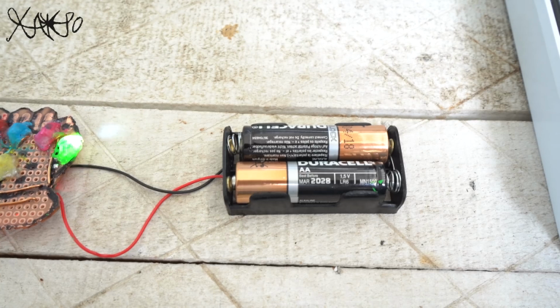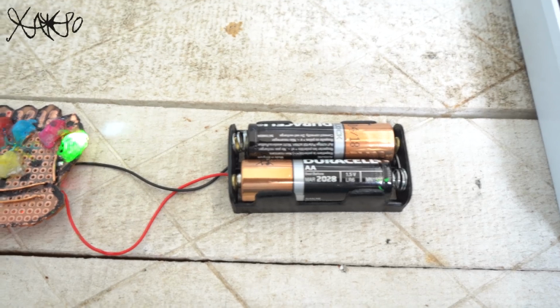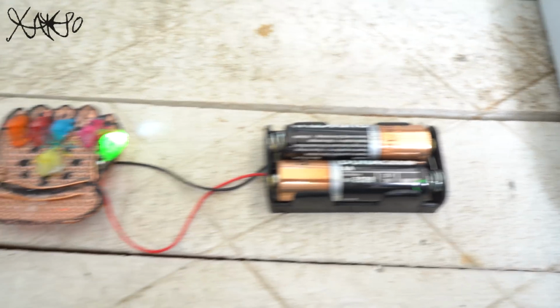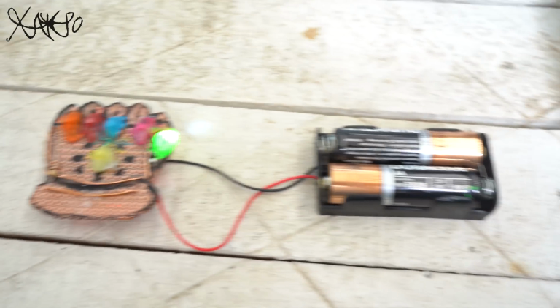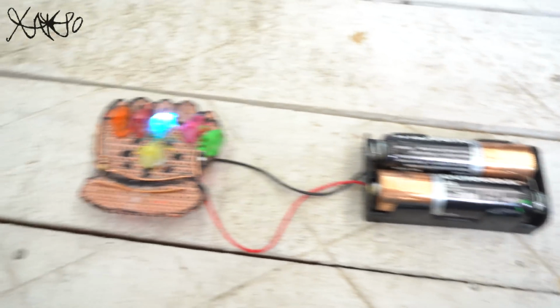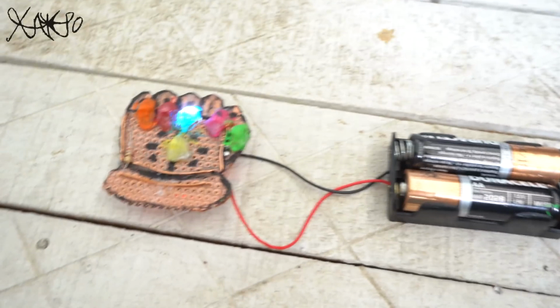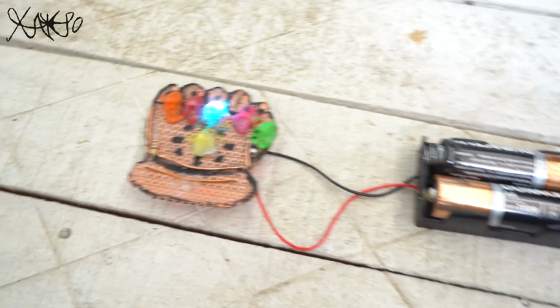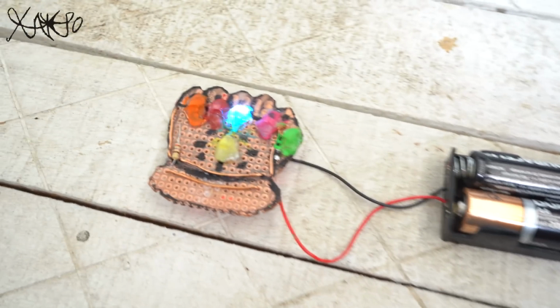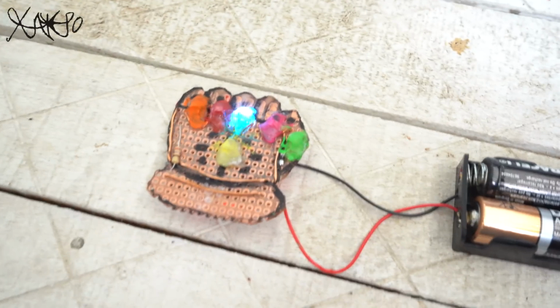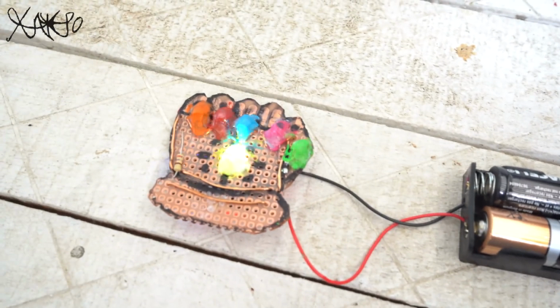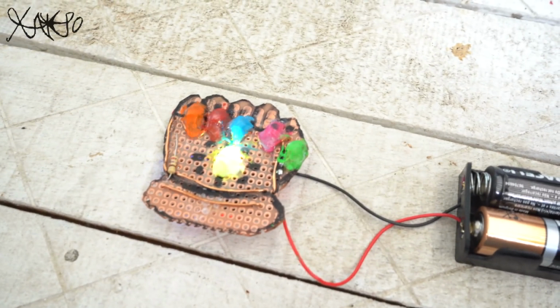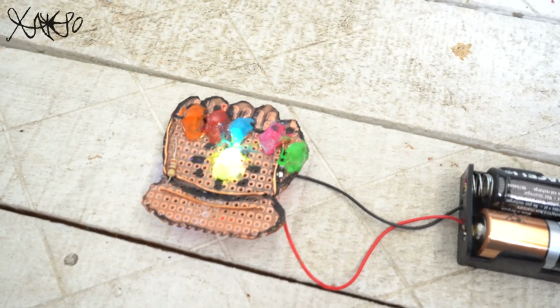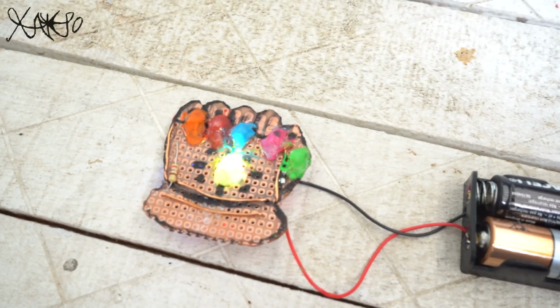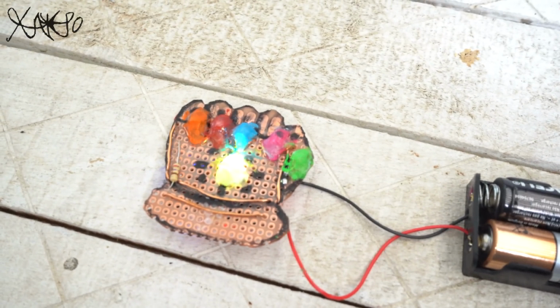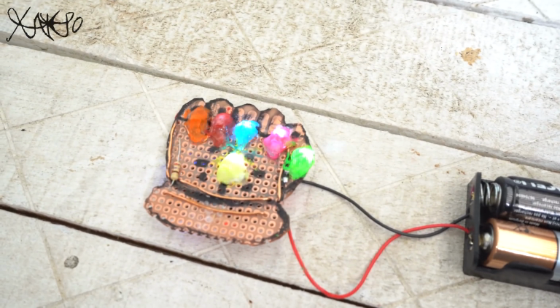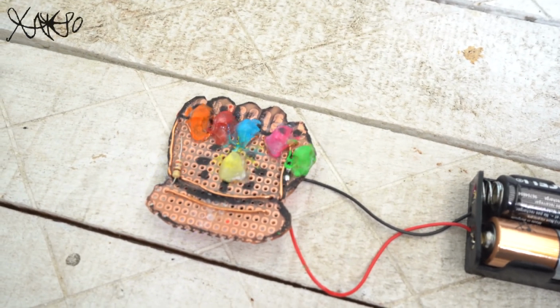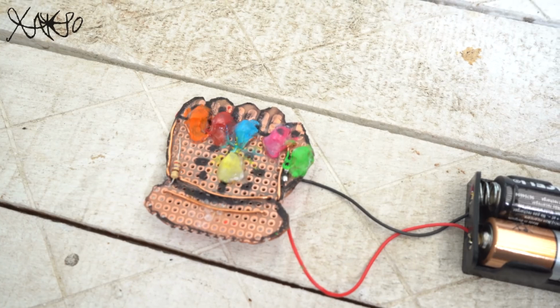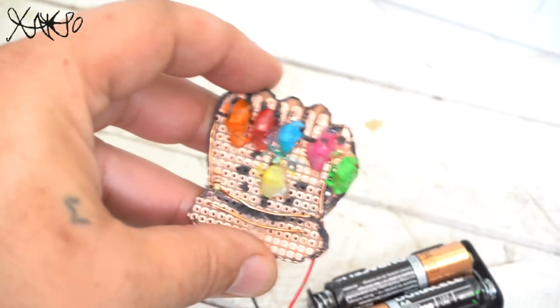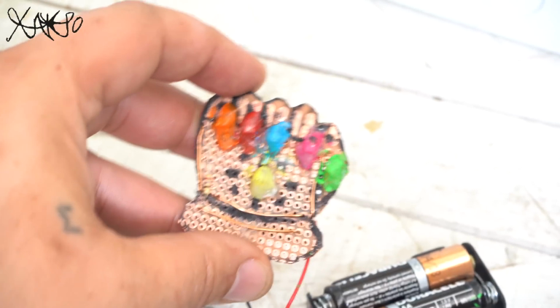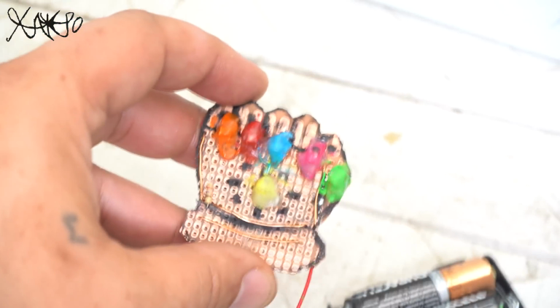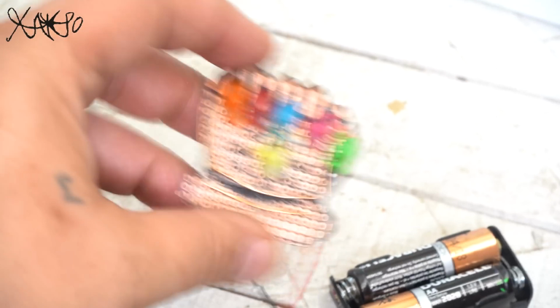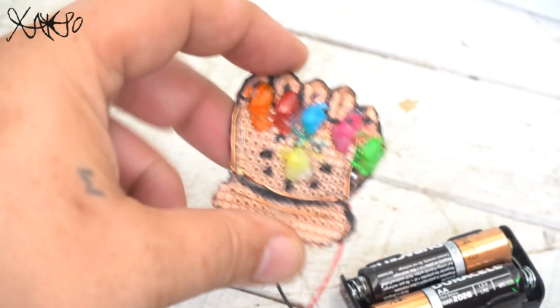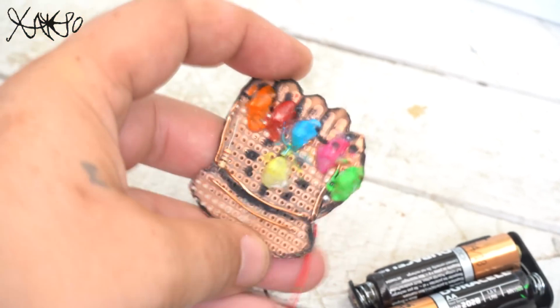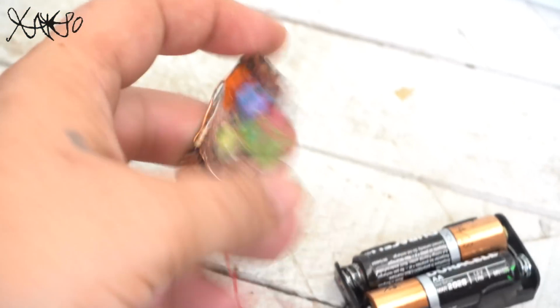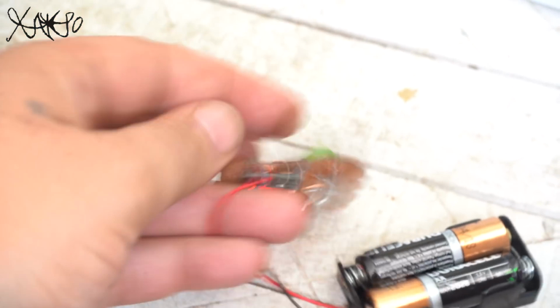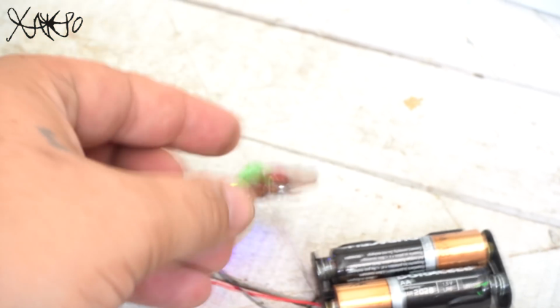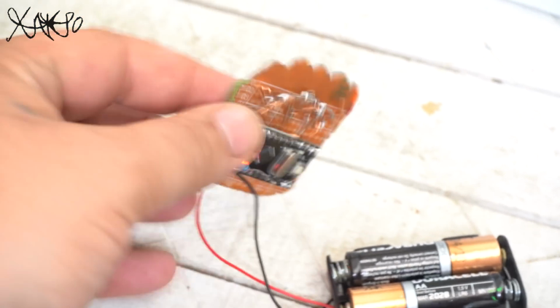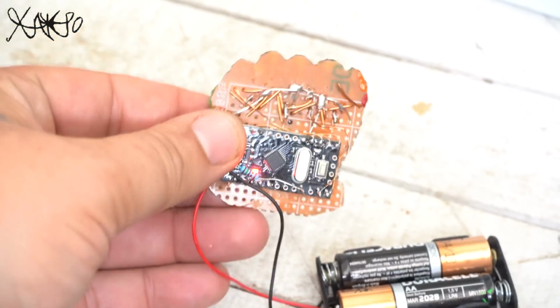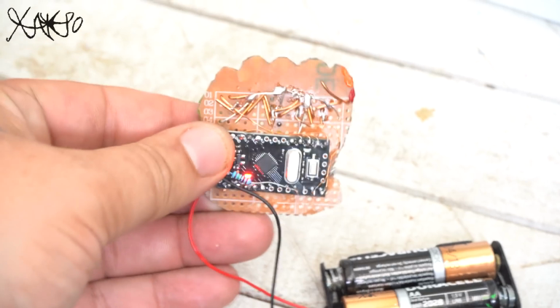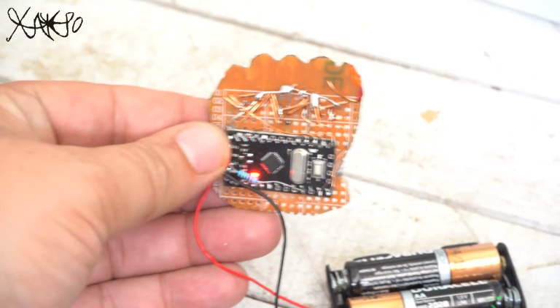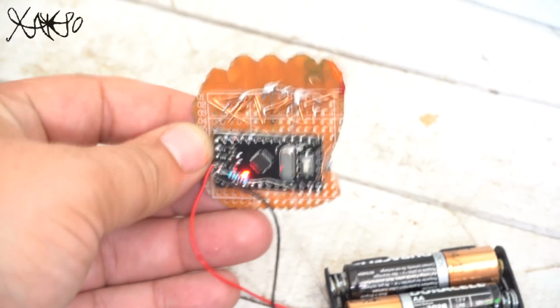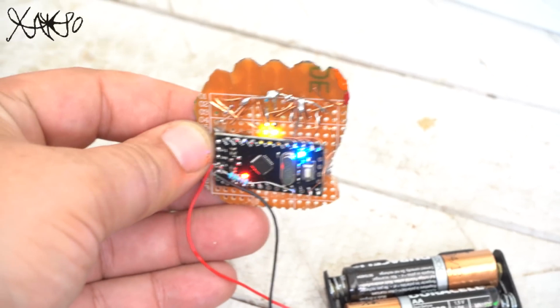Basically, it's a simple Arduino LED chaser project, but with Thanos' gauntlet design, and it turned out pretty amazing. I hope you liked today's project — if so, please share it and like it. Thanks for watching and subscribe!